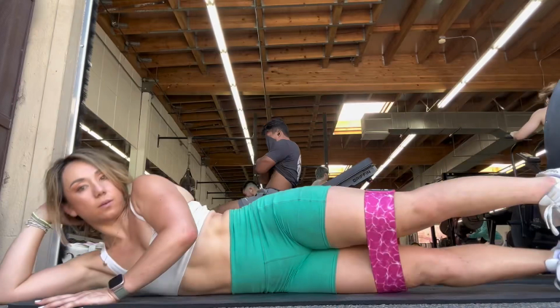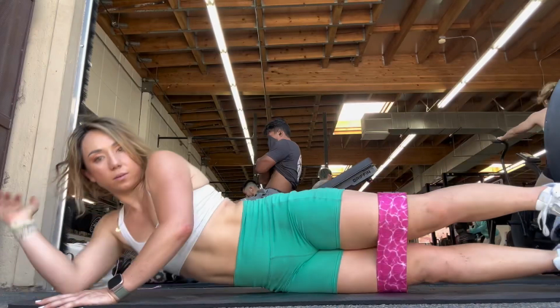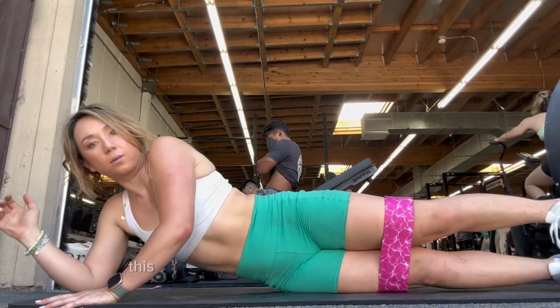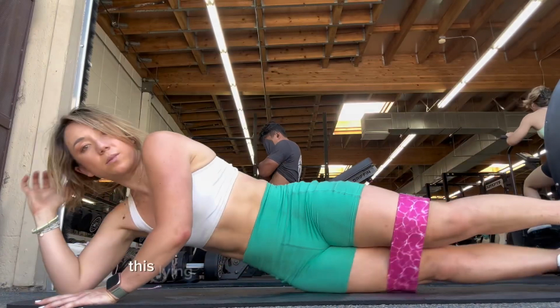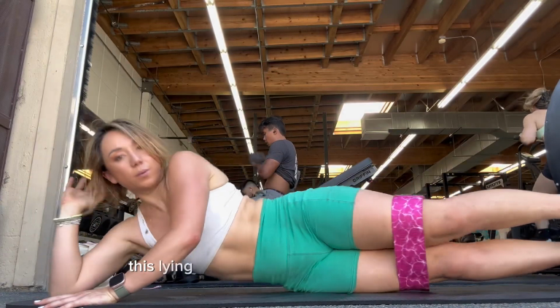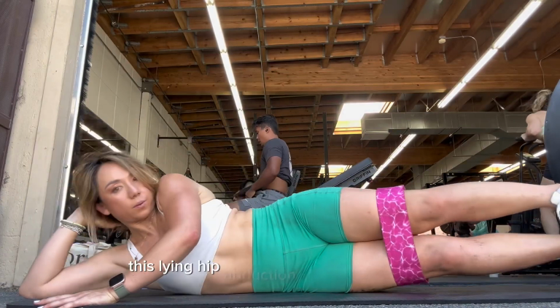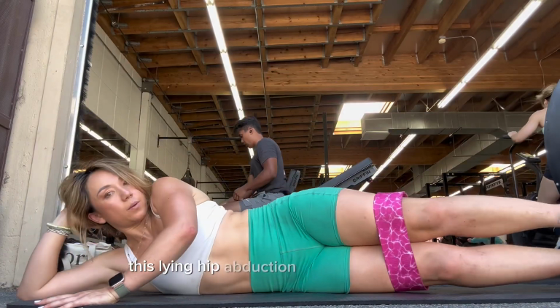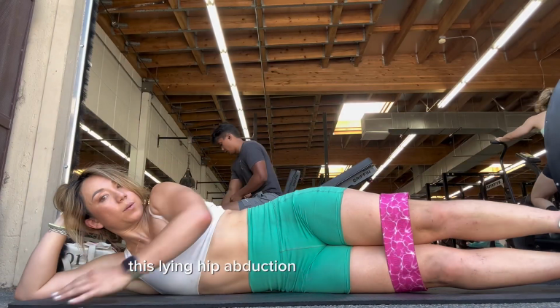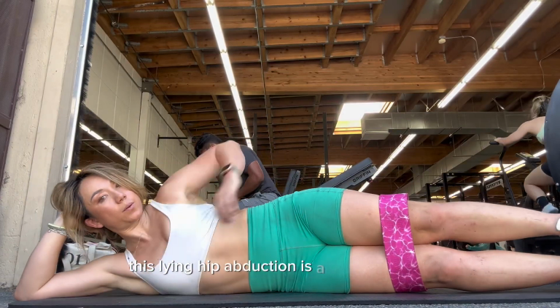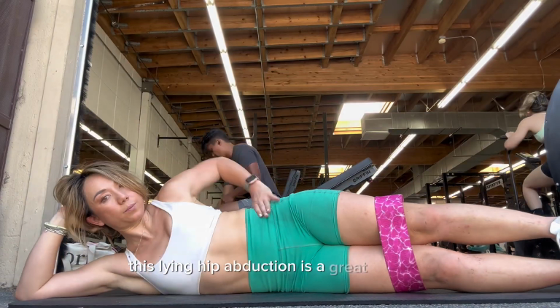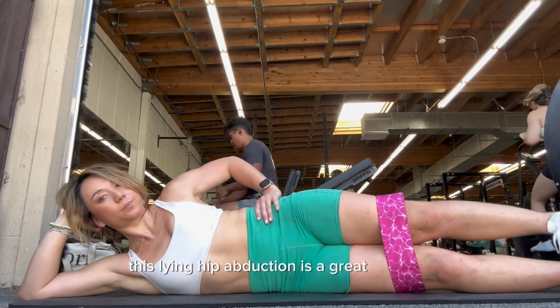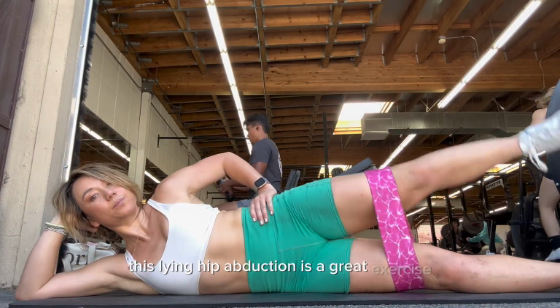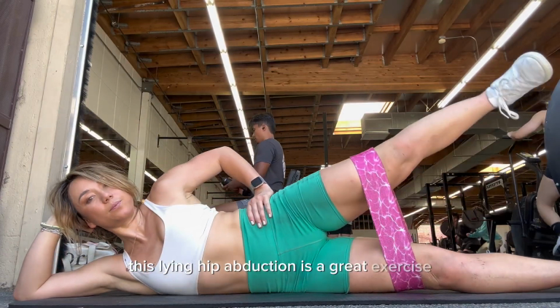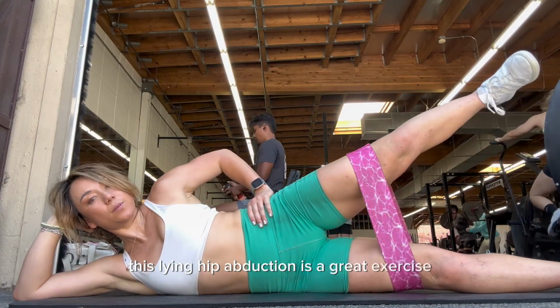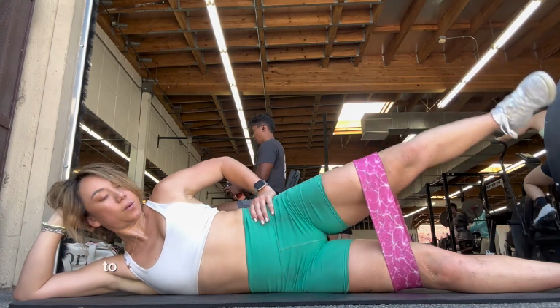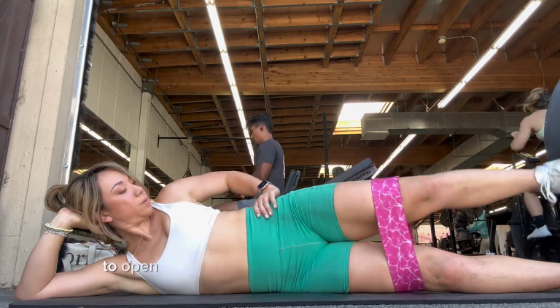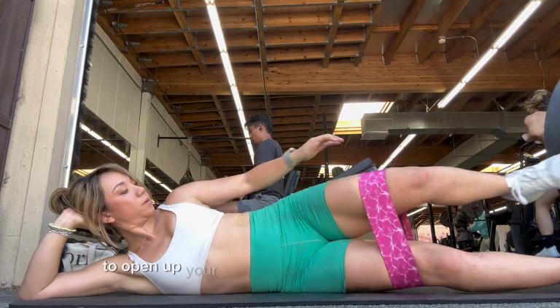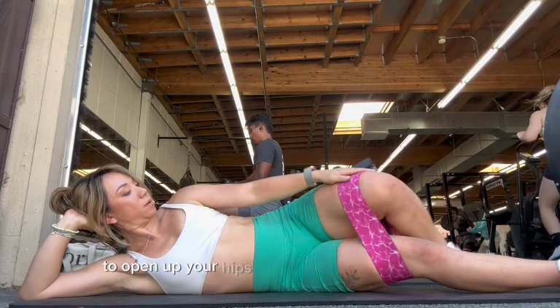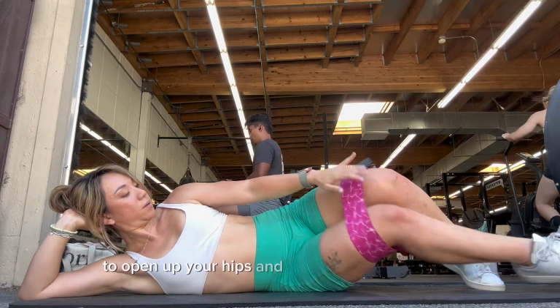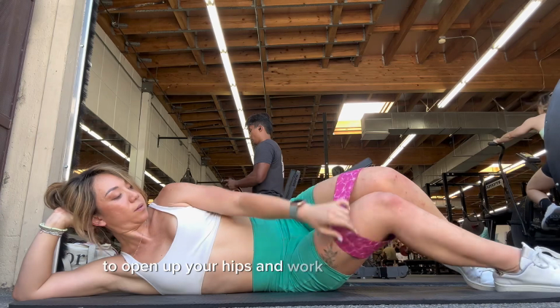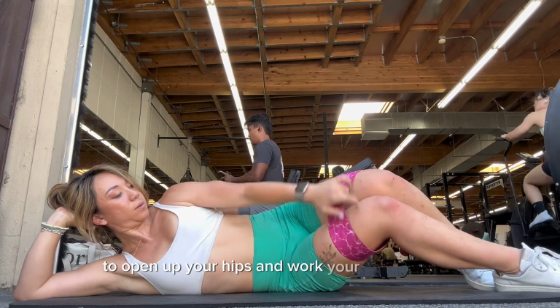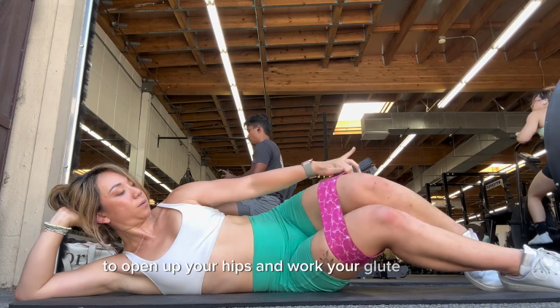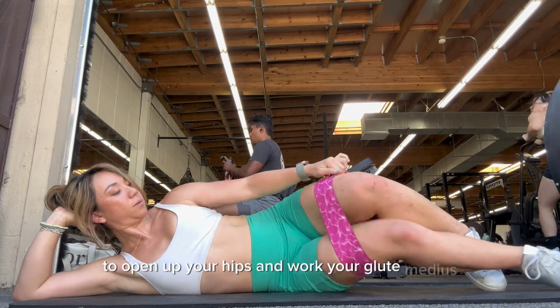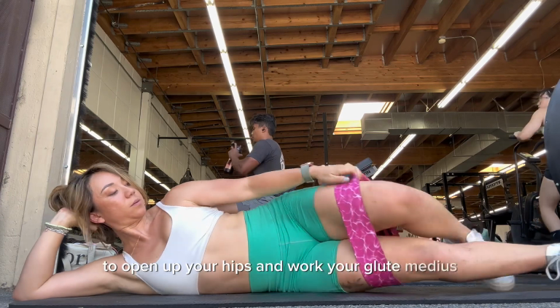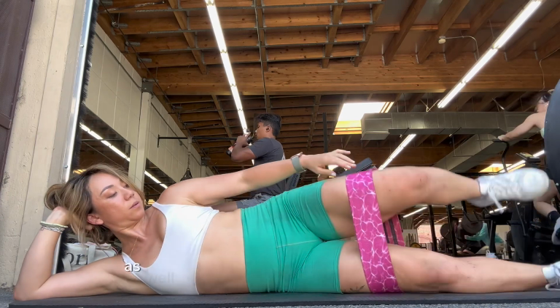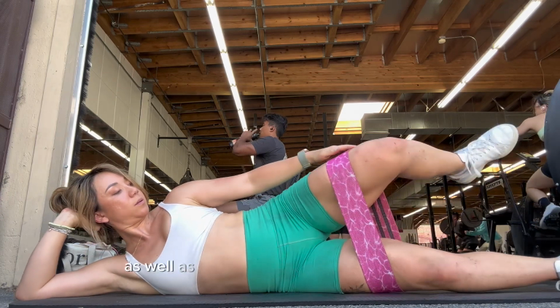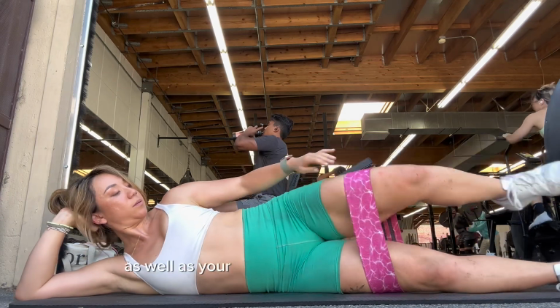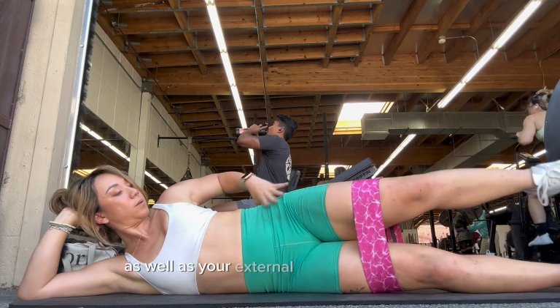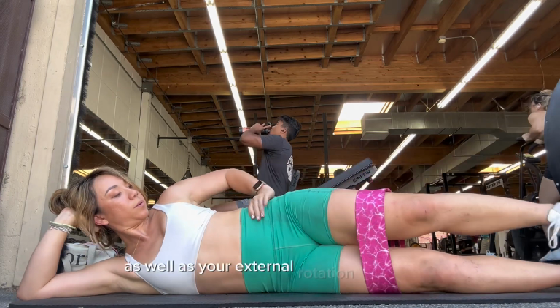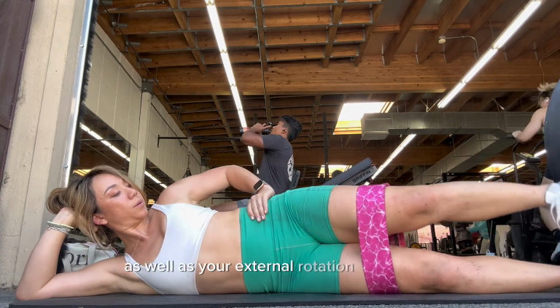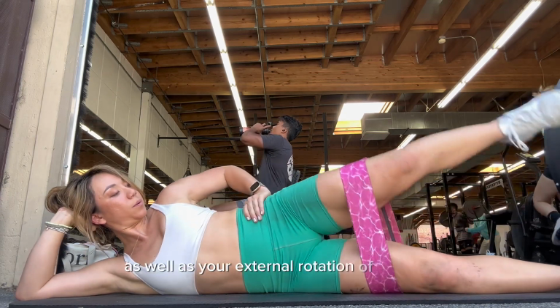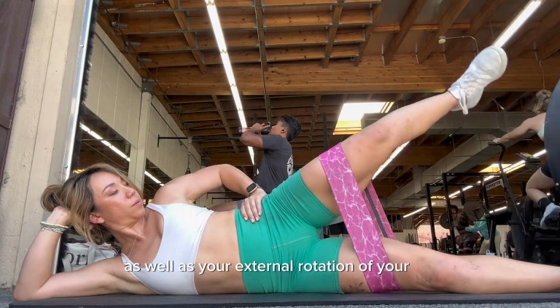This lying hip abduction is a great exercise to open up your hips and work your glute medius as well as your external rotation of your hip.